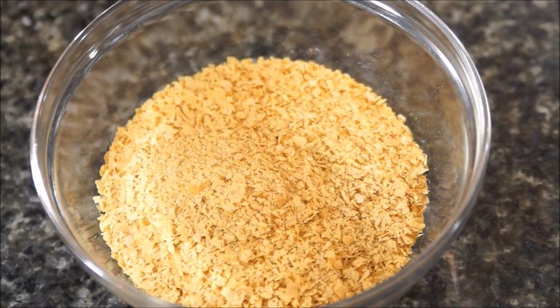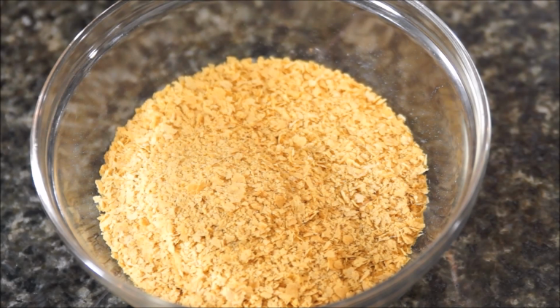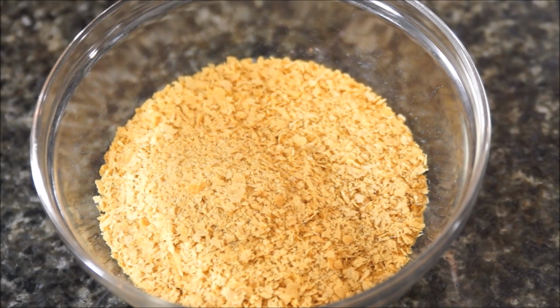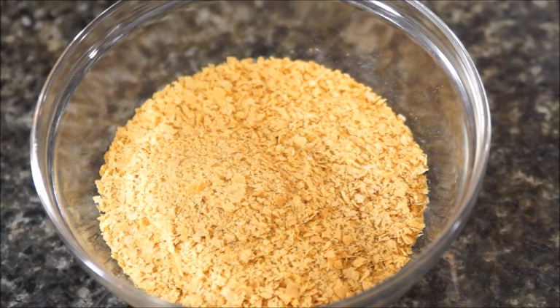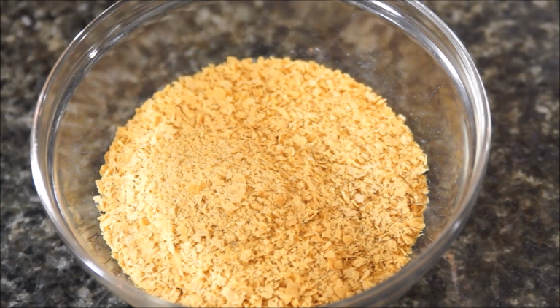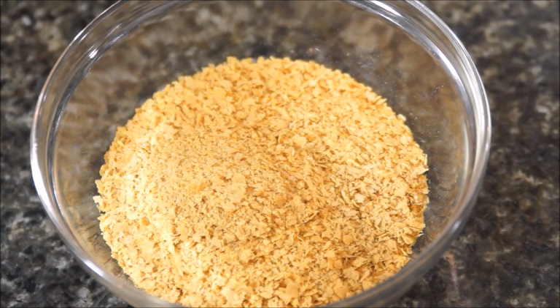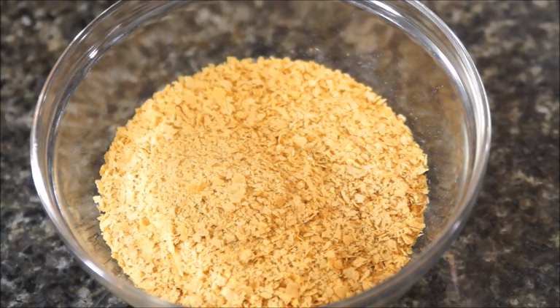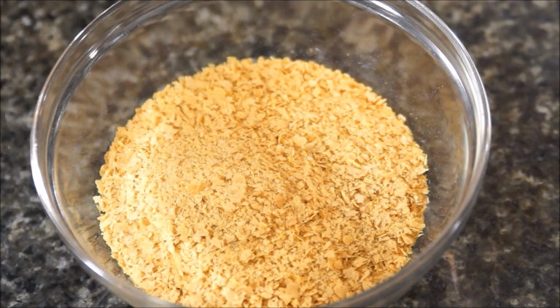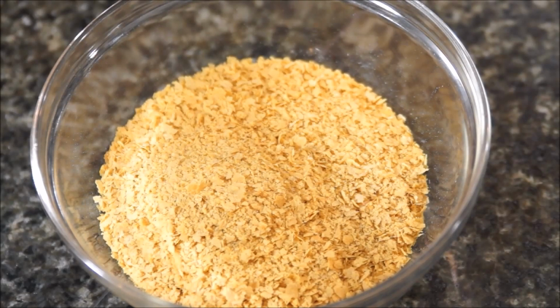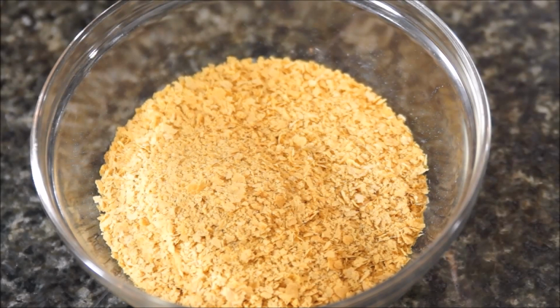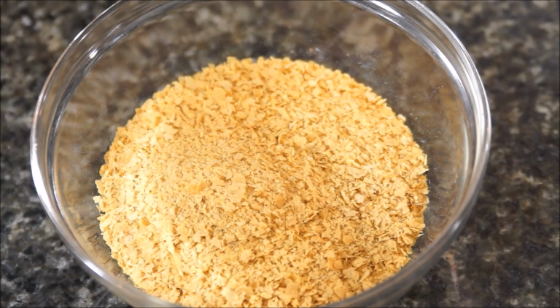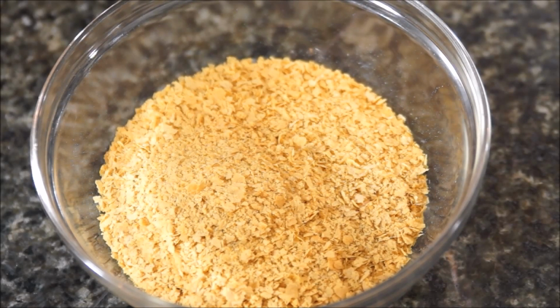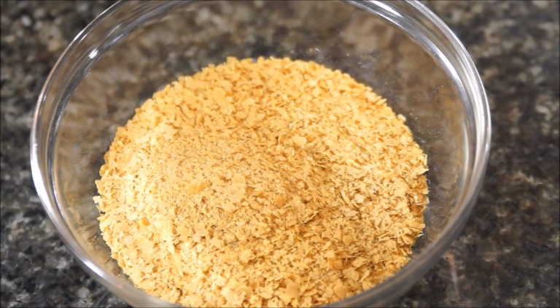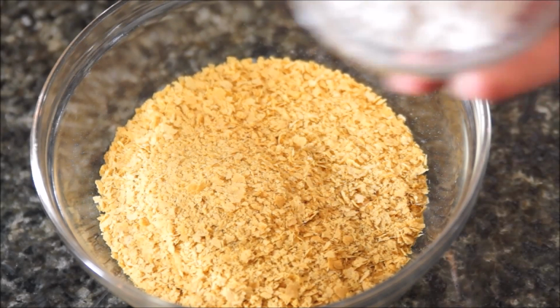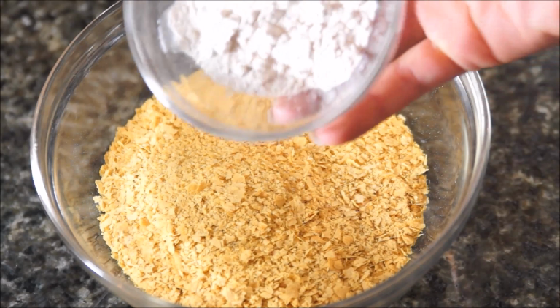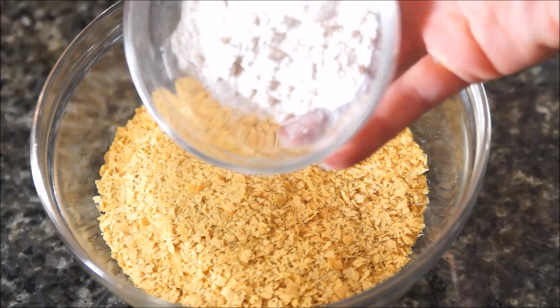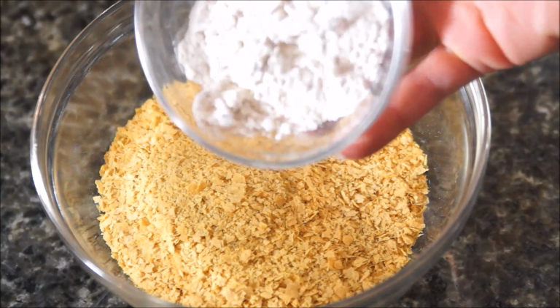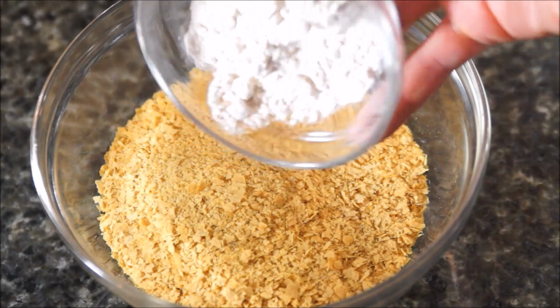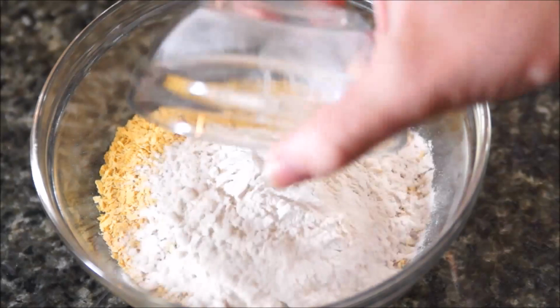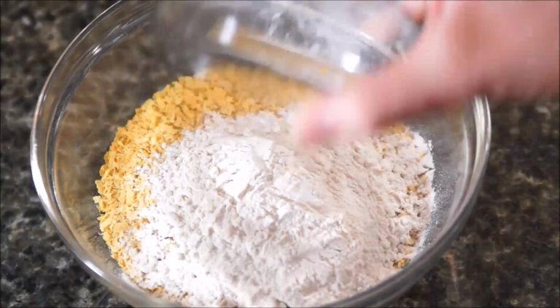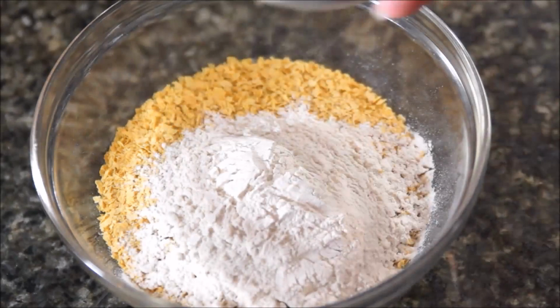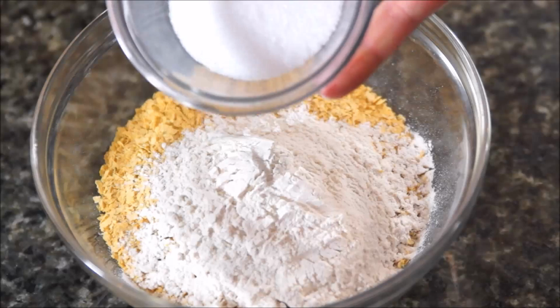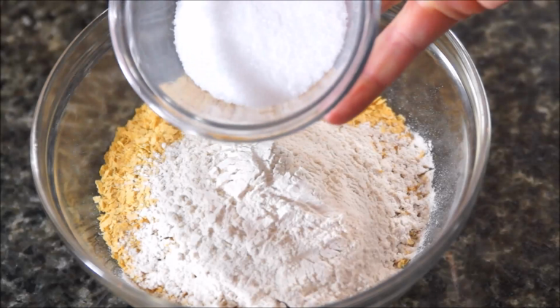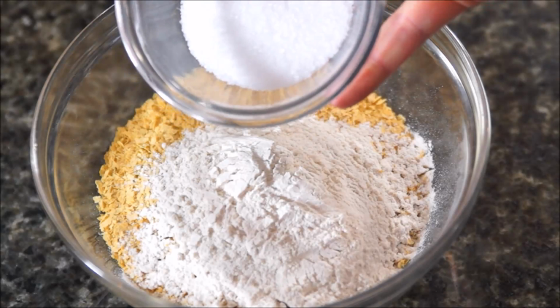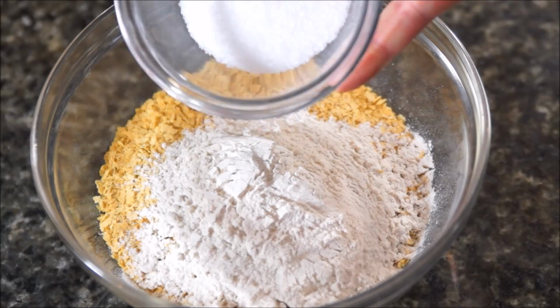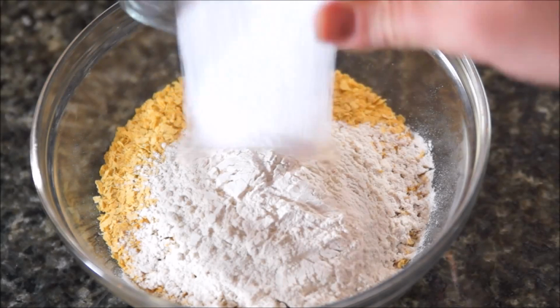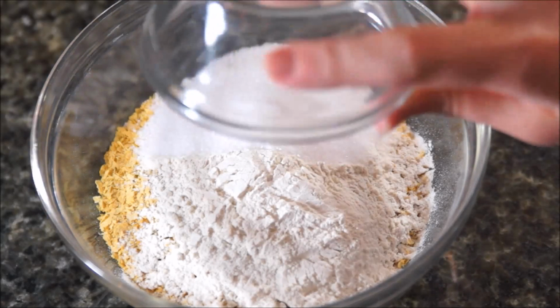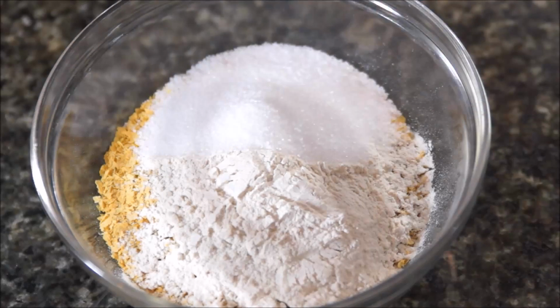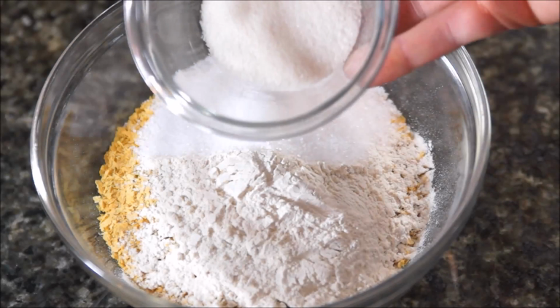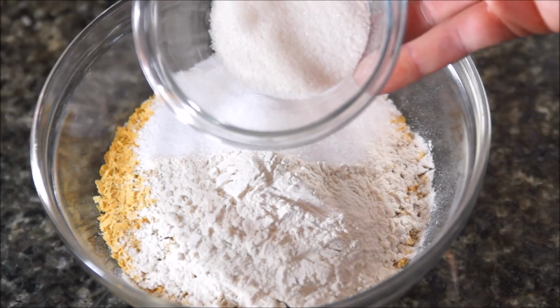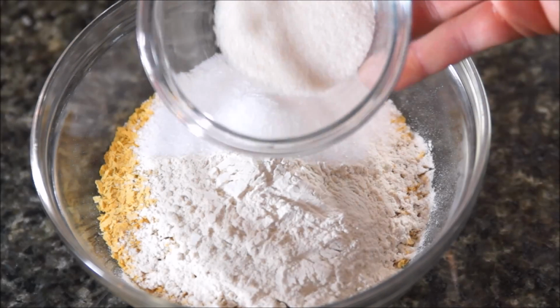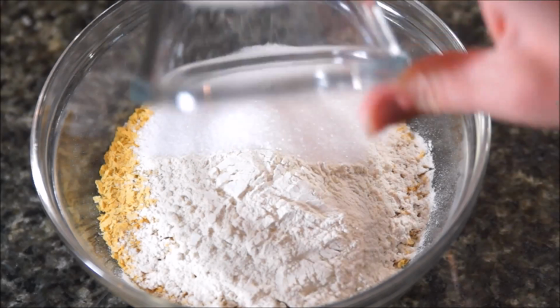In a medium-sized bowl, add 1 1/3 cup nutritional yeast. Then add 3 tablespoons of onion powder, 7 1/2 tablespoons of sea salt, and 1 tablespoon of sugar.